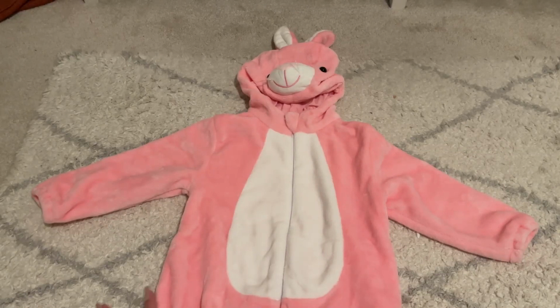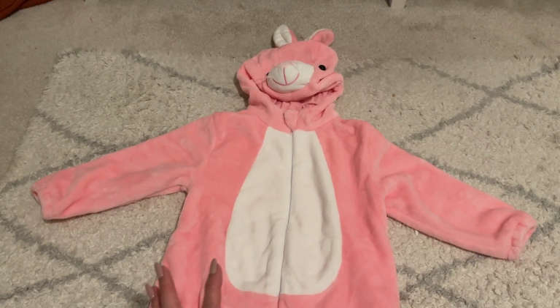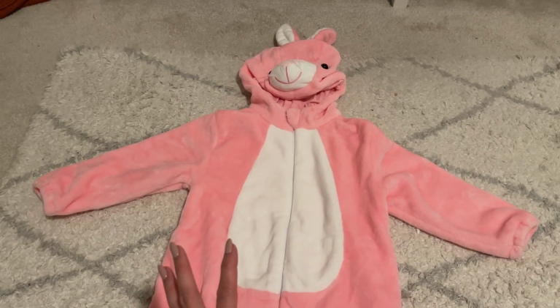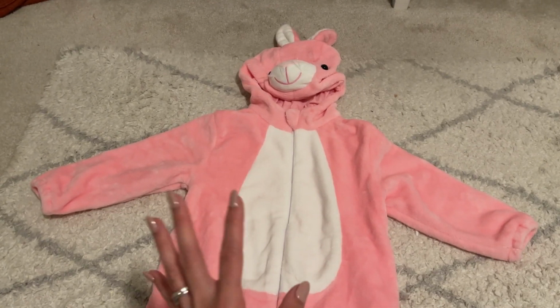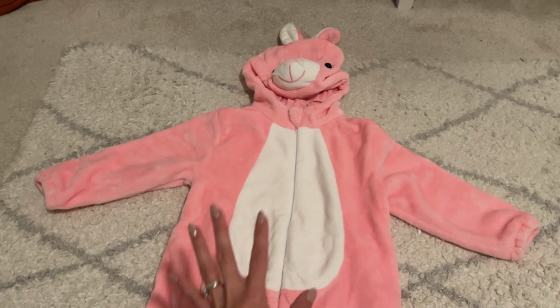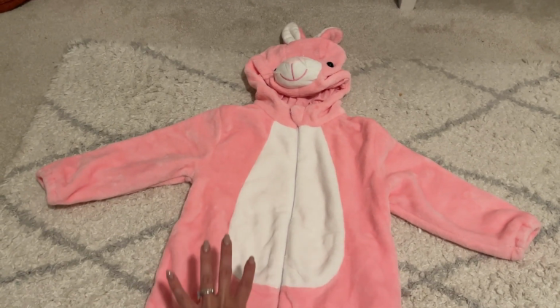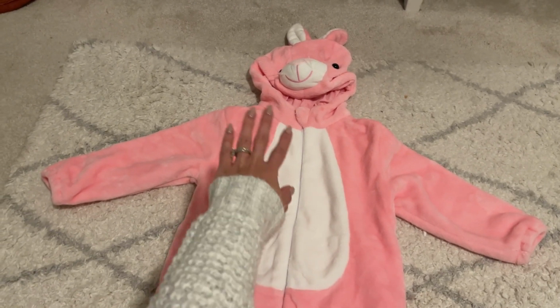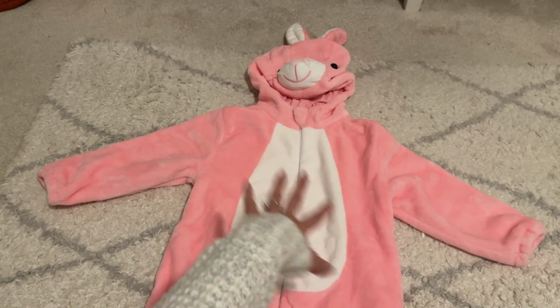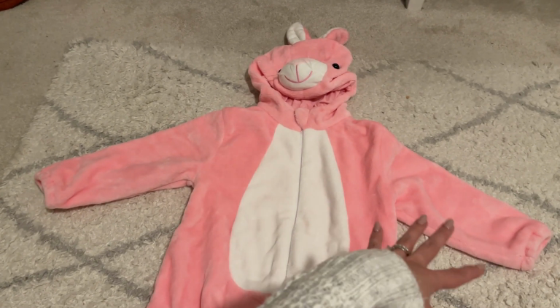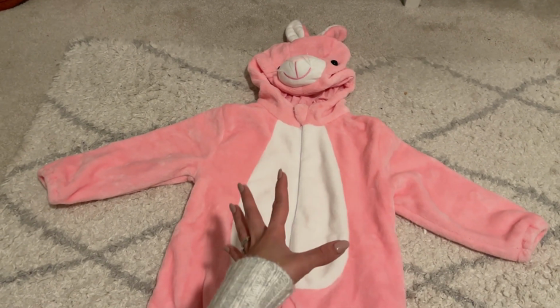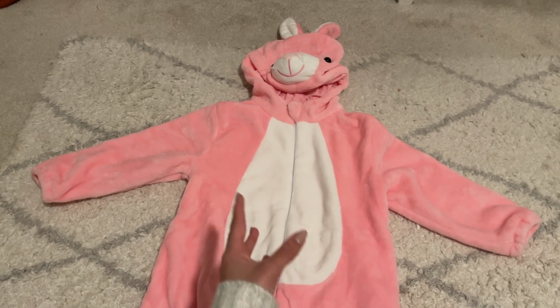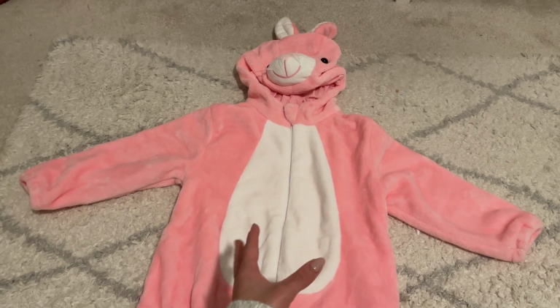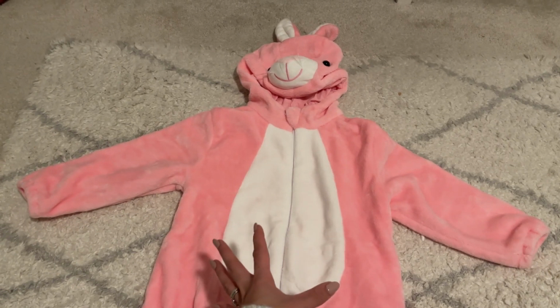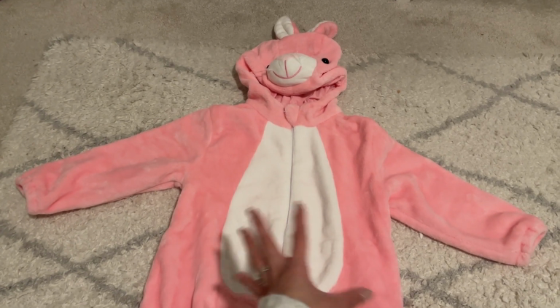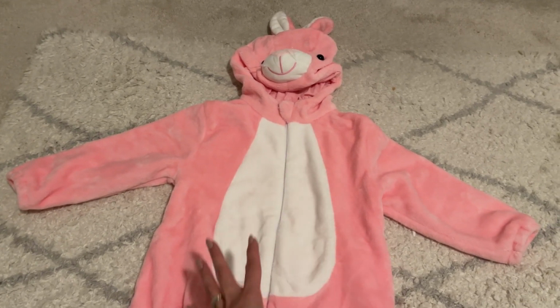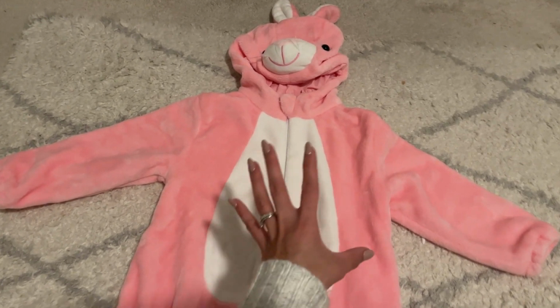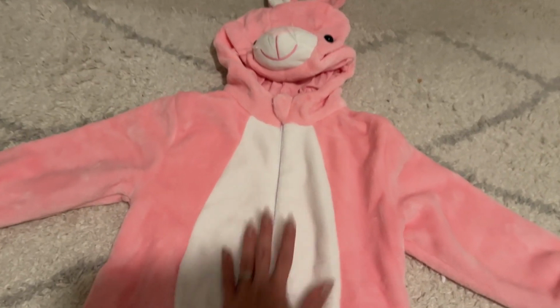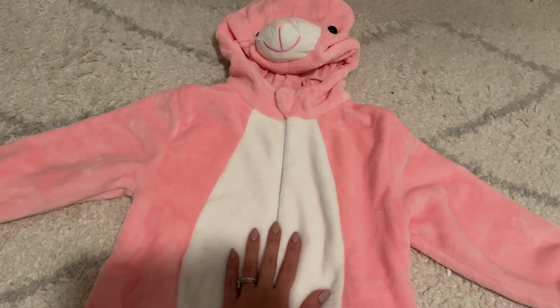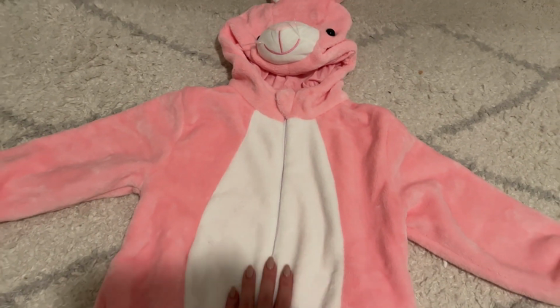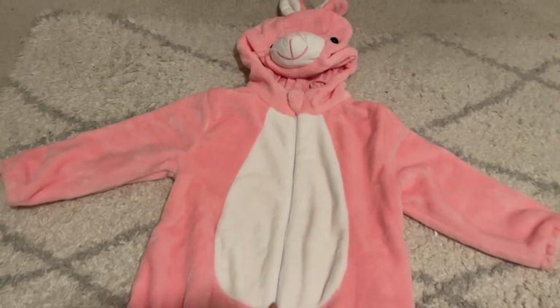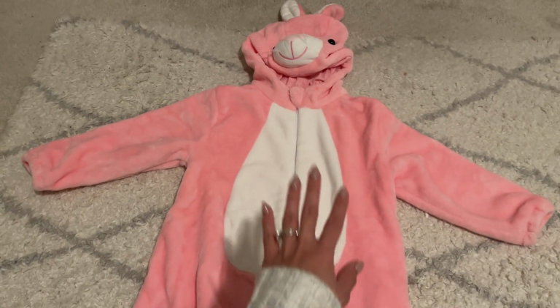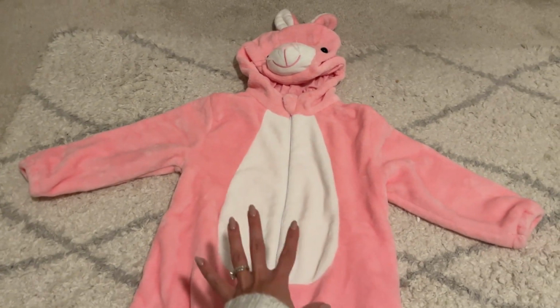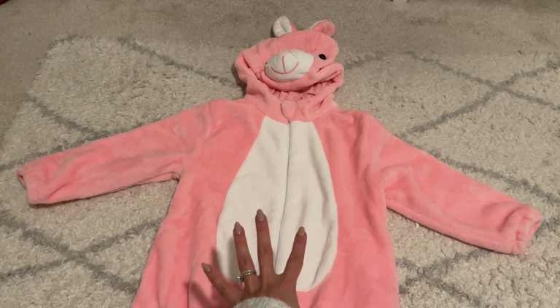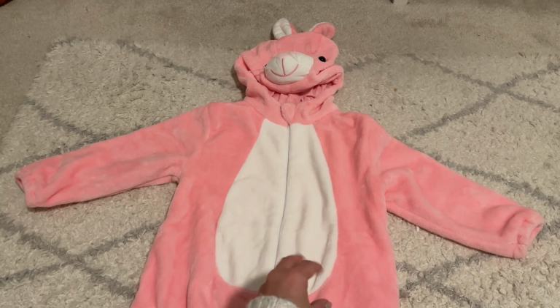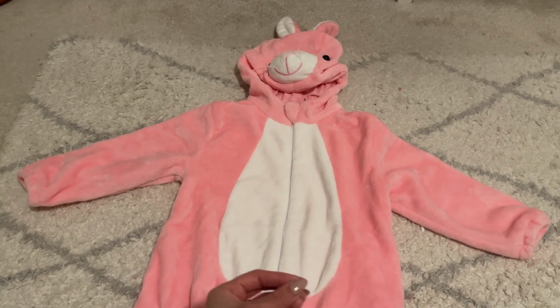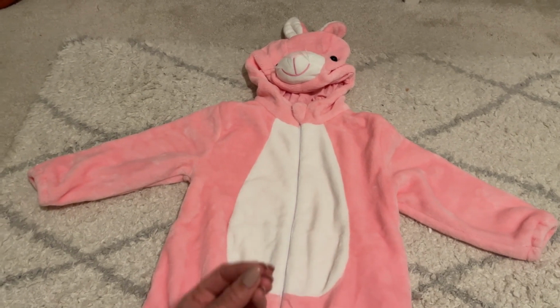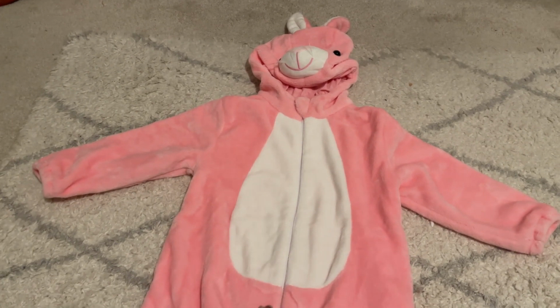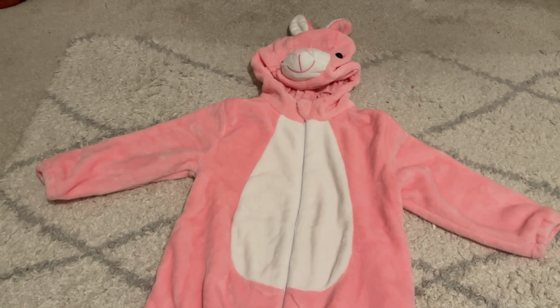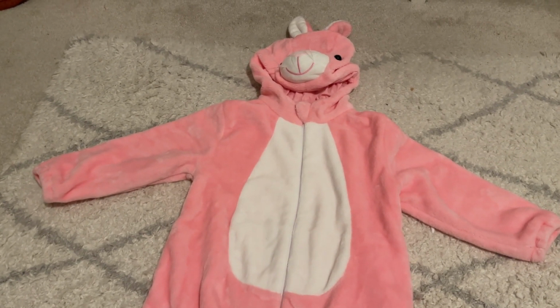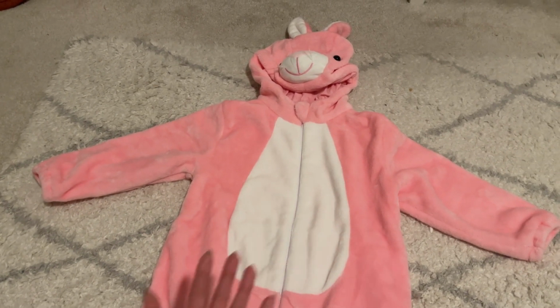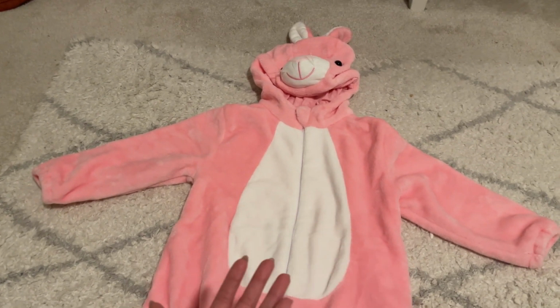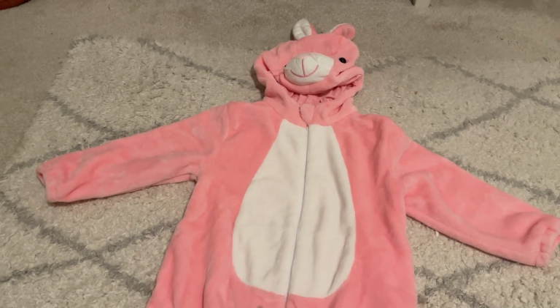Hey guys, today I'm going to do a quick review about this little bunny costume or pajama. I don't really know what this is. I found this on Amazon and I thought it was so cute that I decided to get this for my toddler.